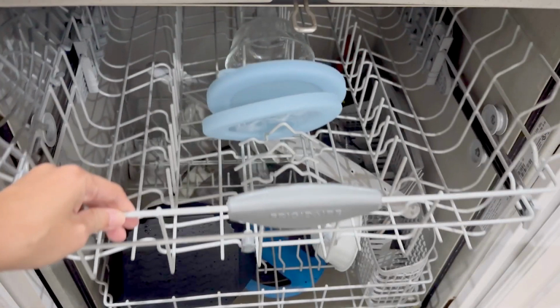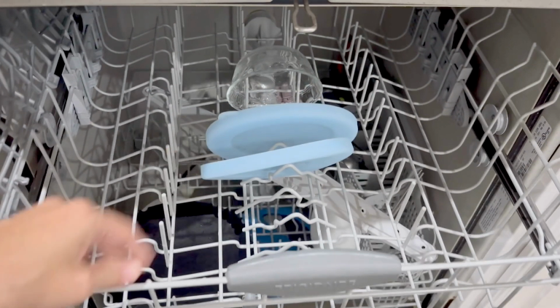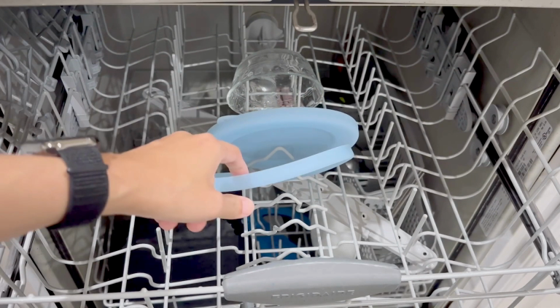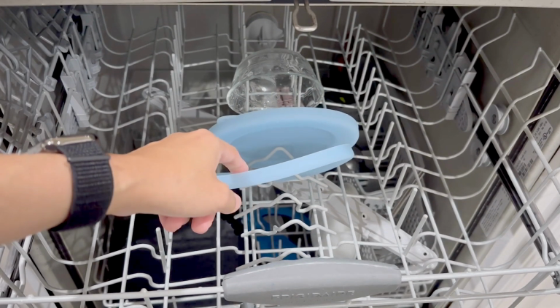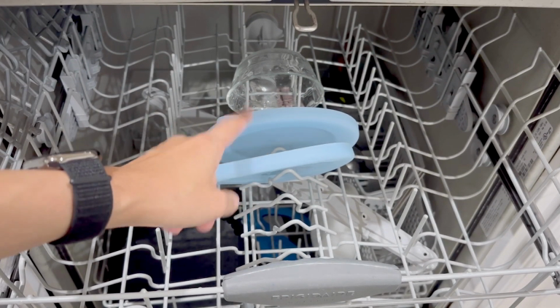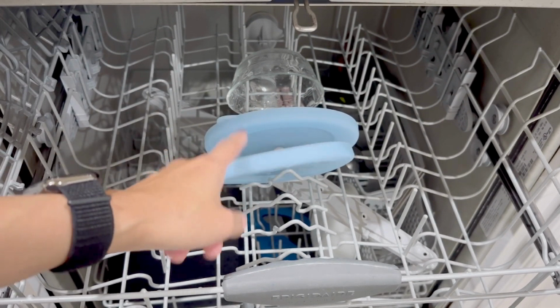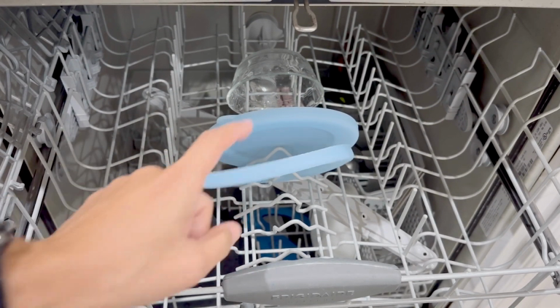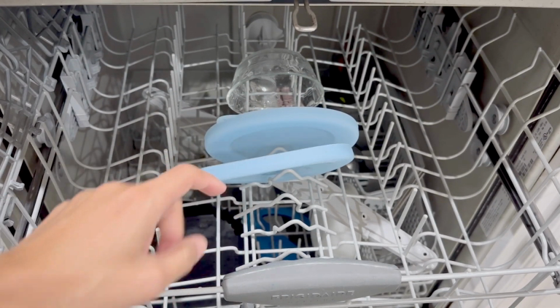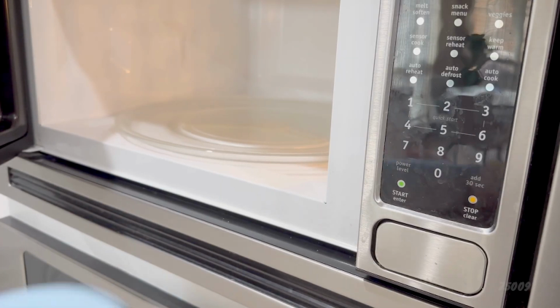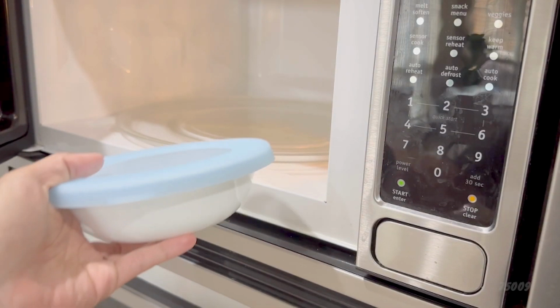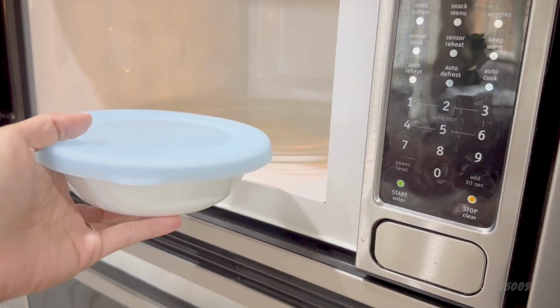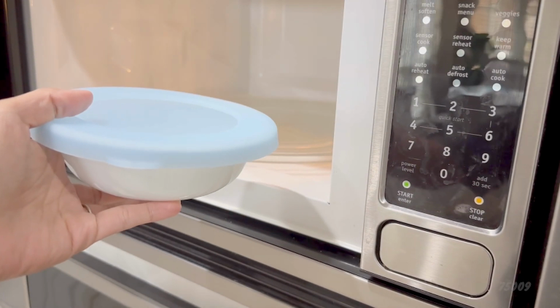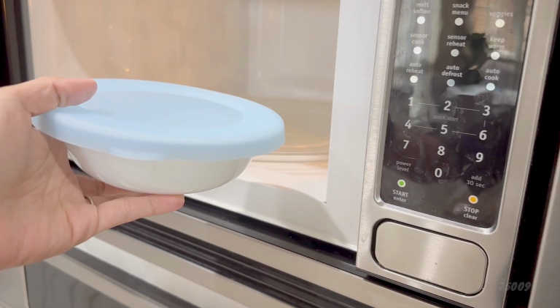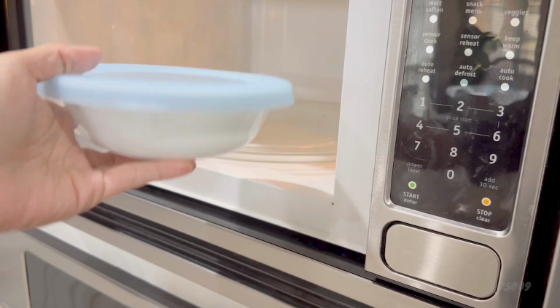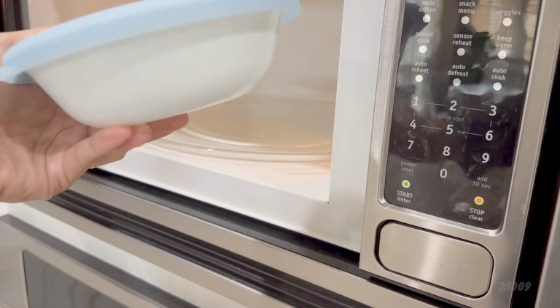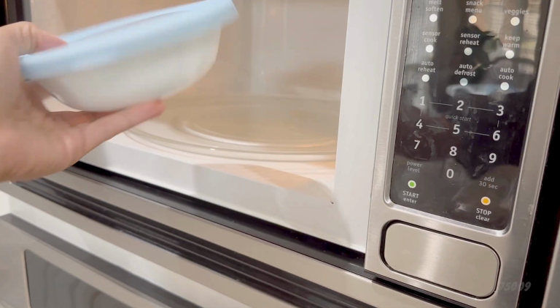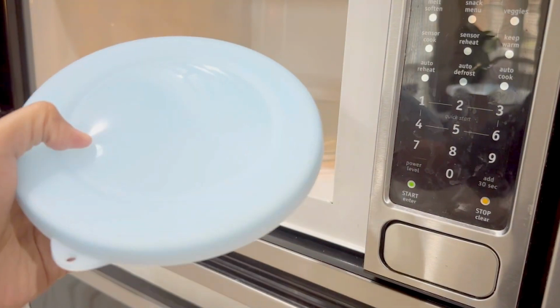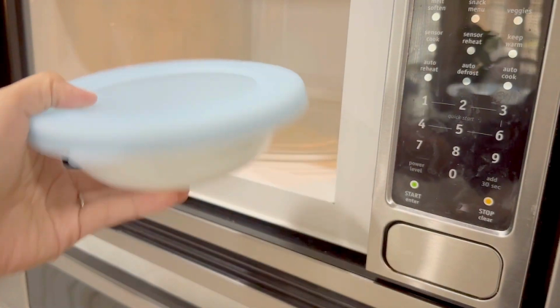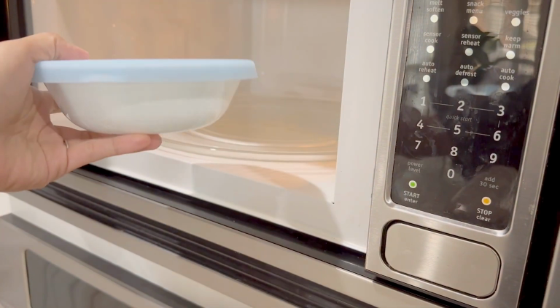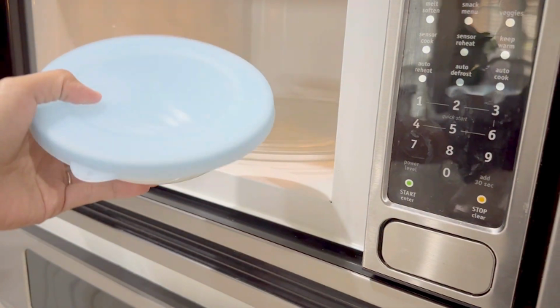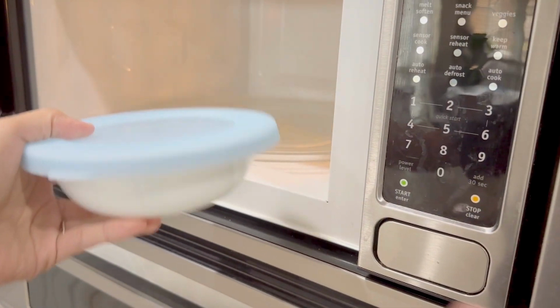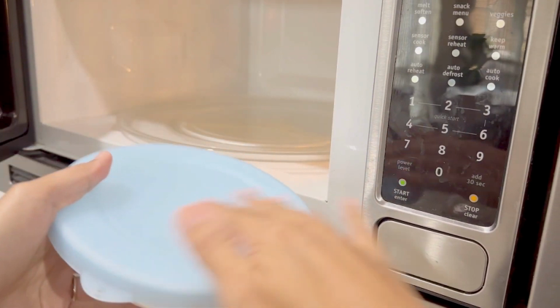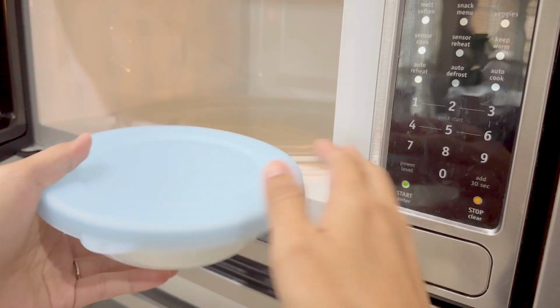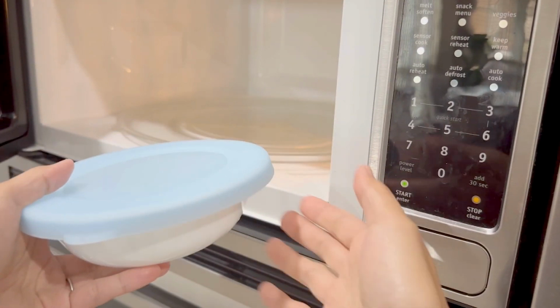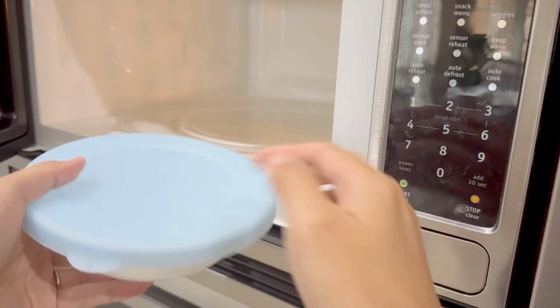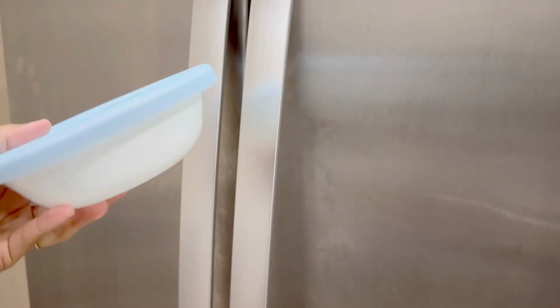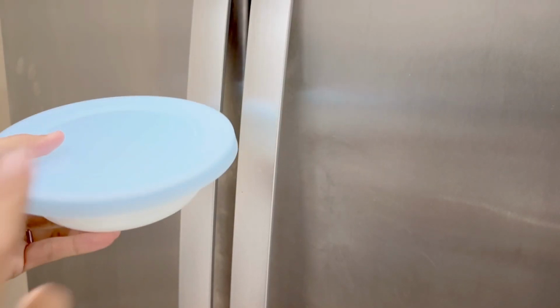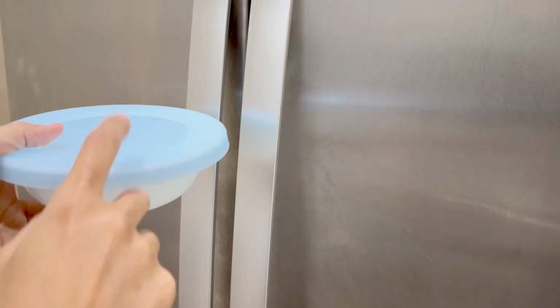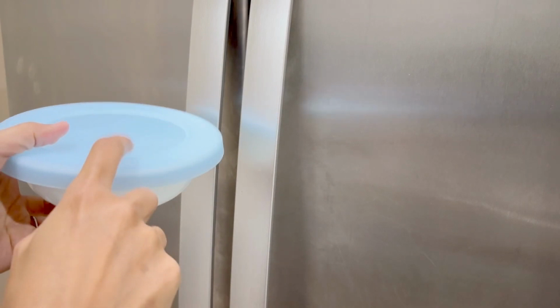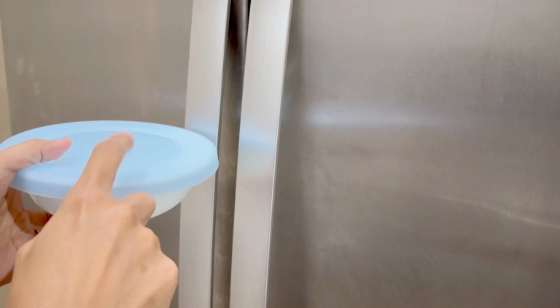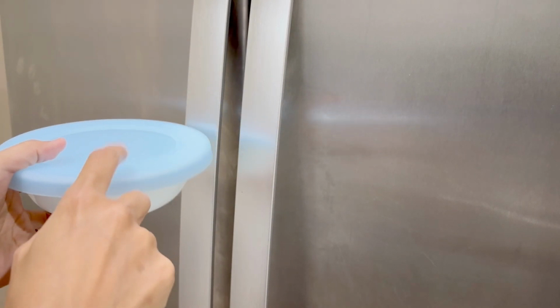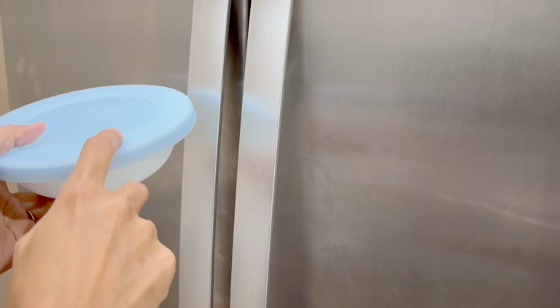These silicone lids are dishwasher safe and we can even use these in the microwave. This makes it easy for reheating food as we don't need any other cover. They also work well in the refrigerator and the freezer.